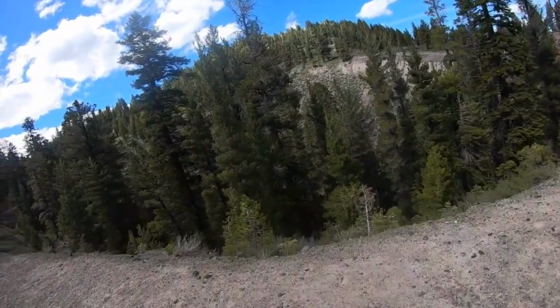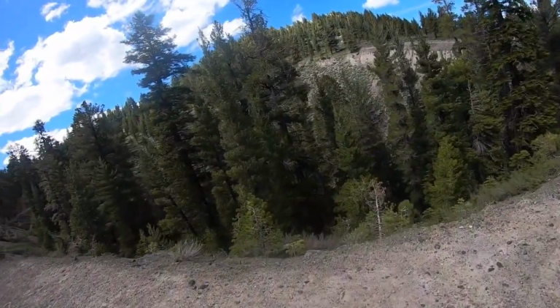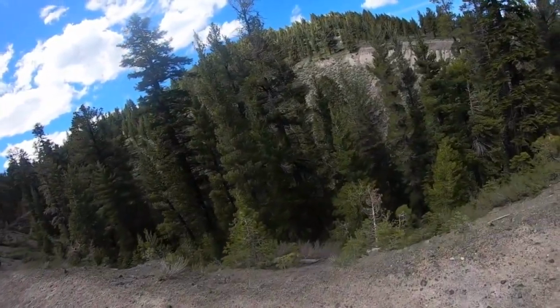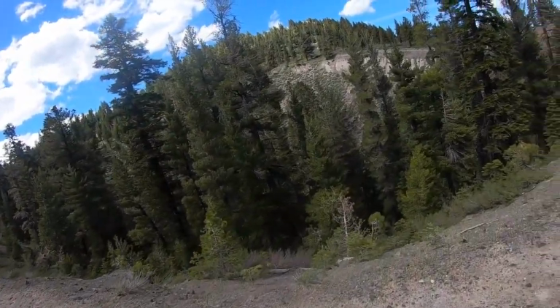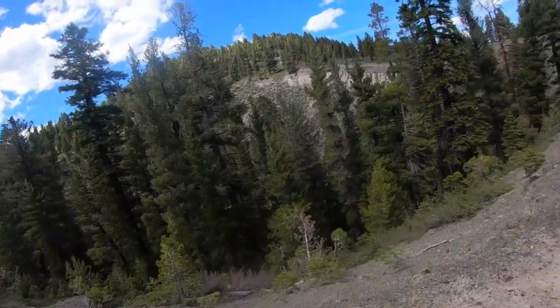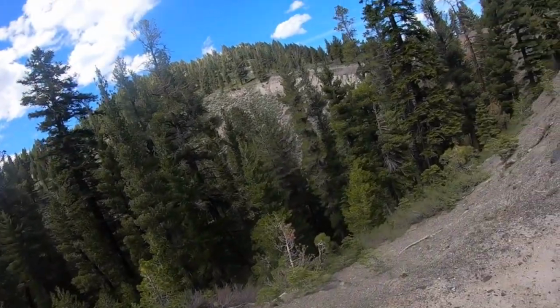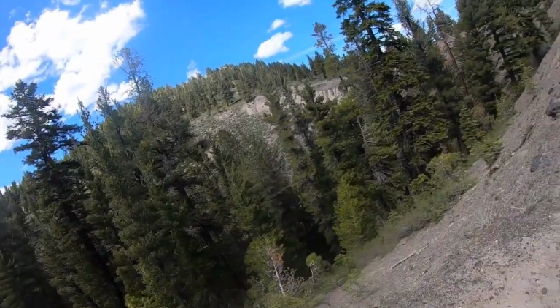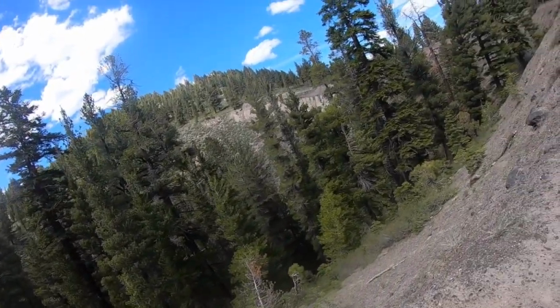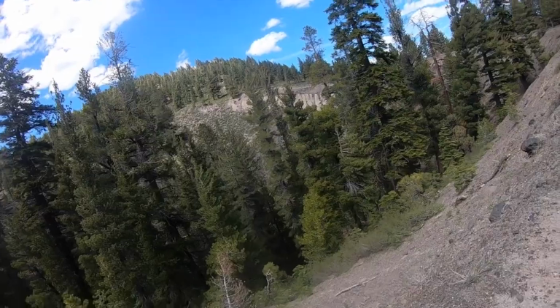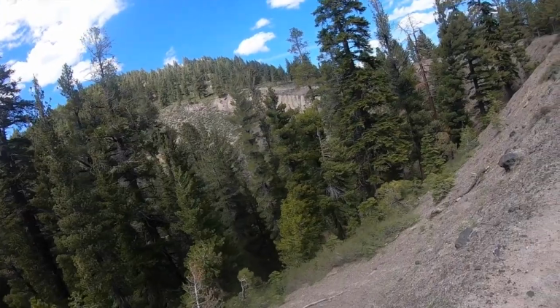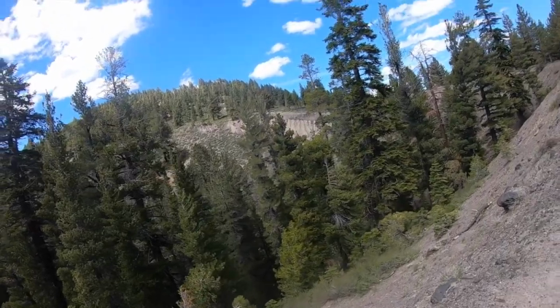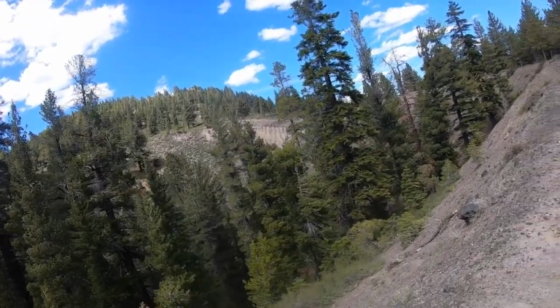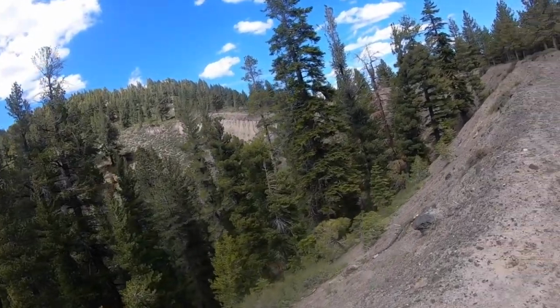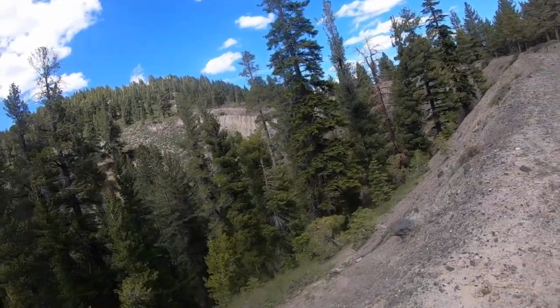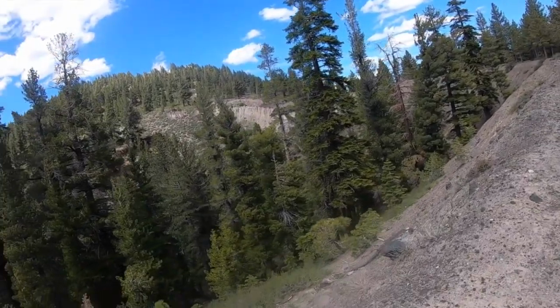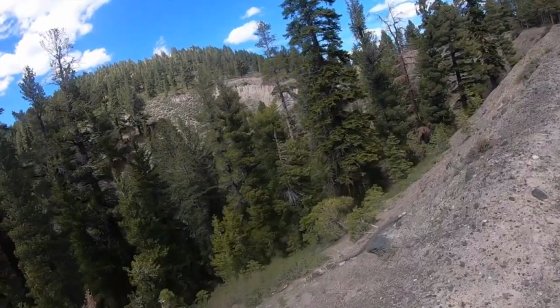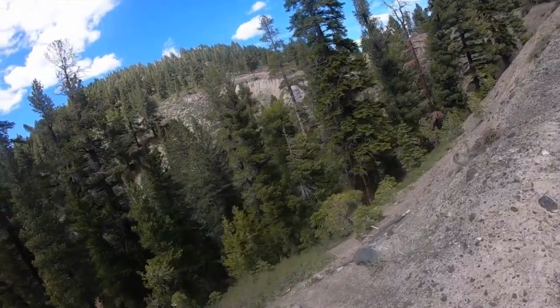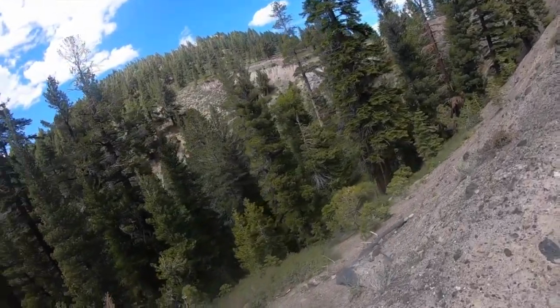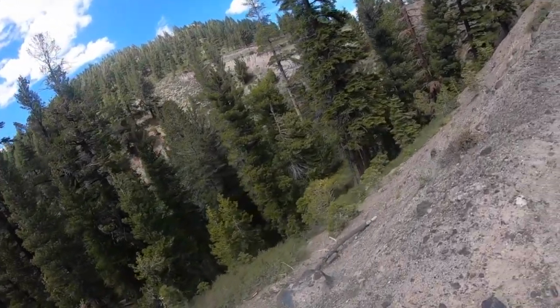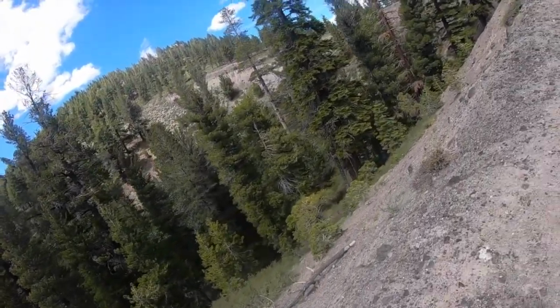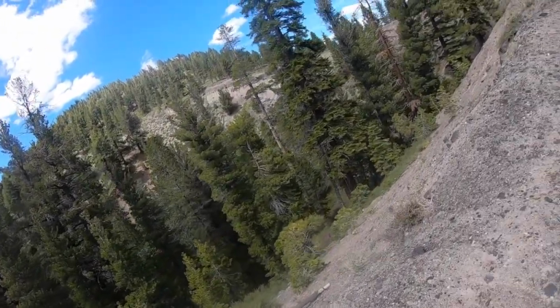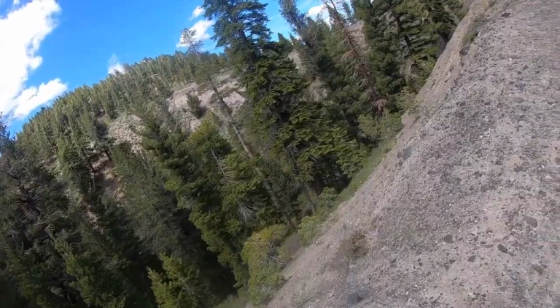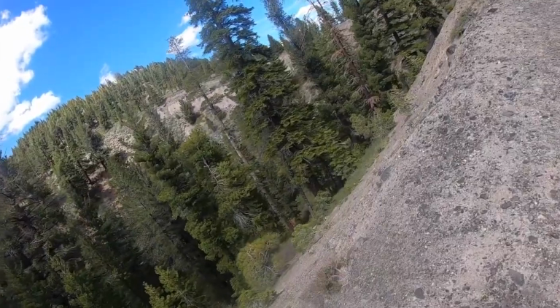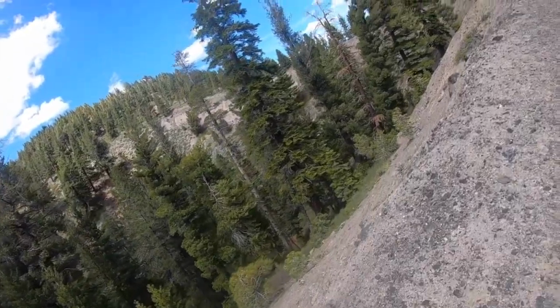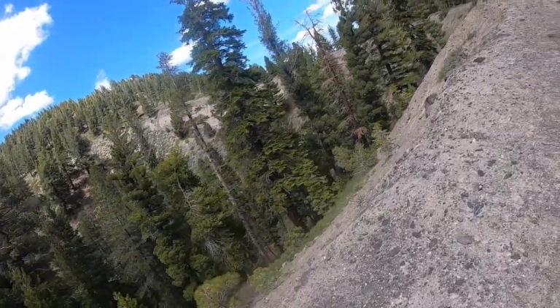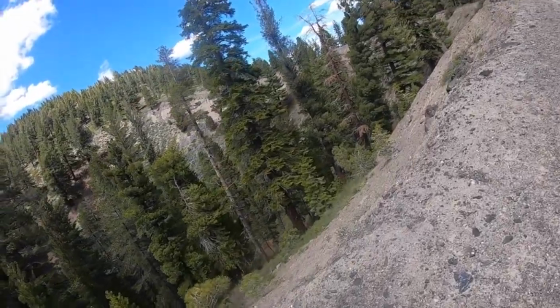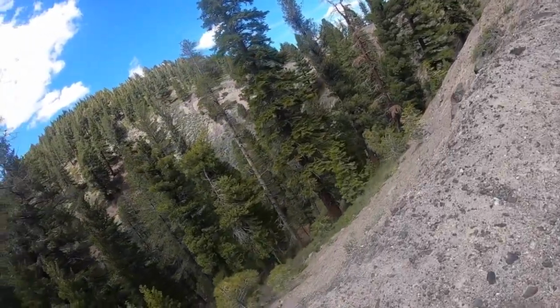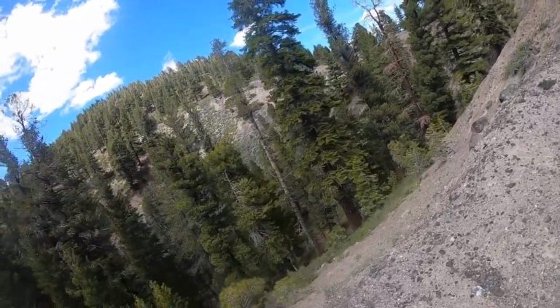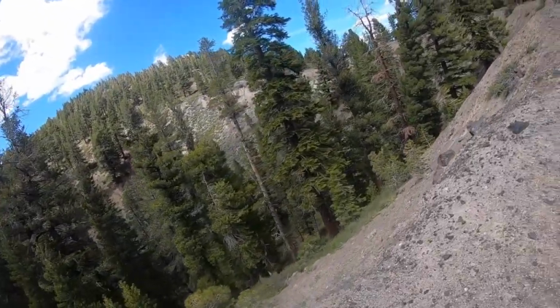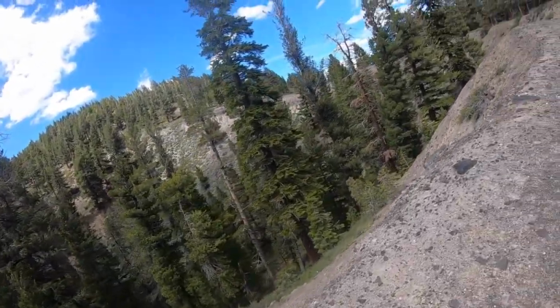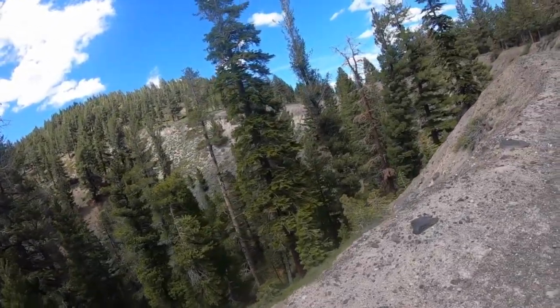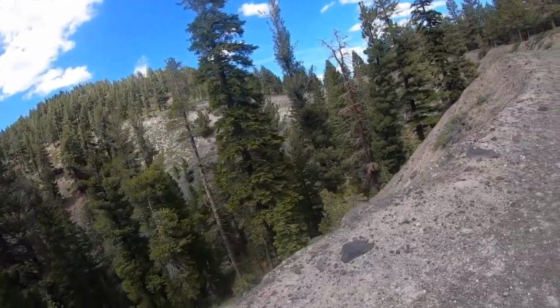Here is a second phreatomagmatic crater. This one has been filled in with trees — not quite as deep as the other one, but still pretty significant.